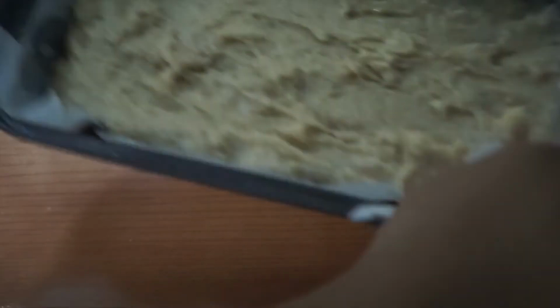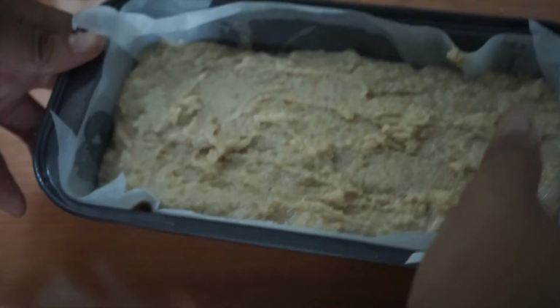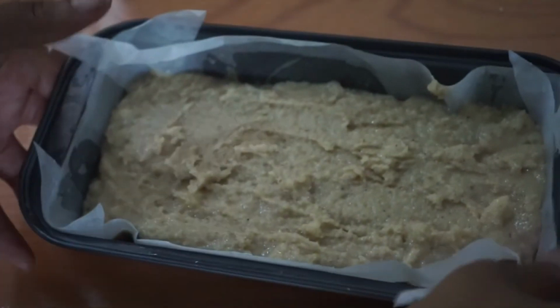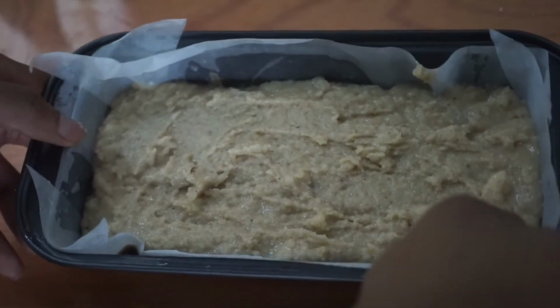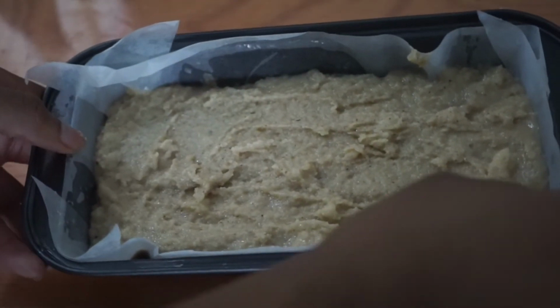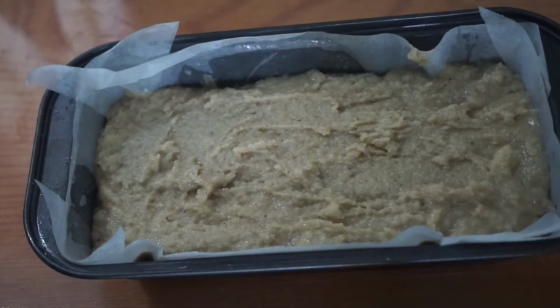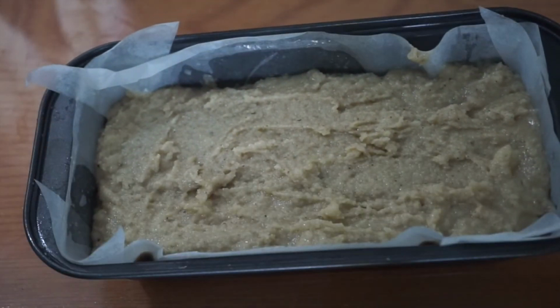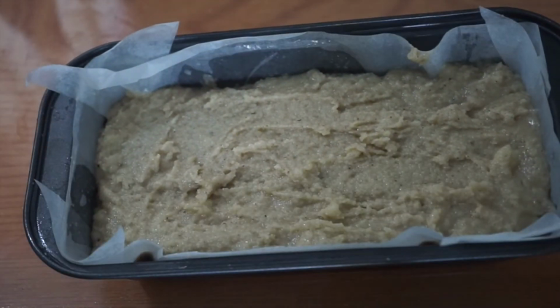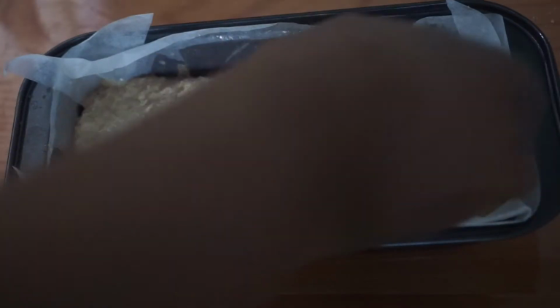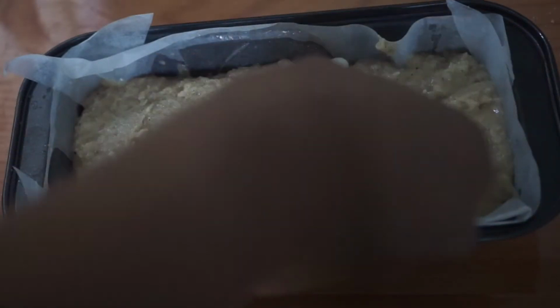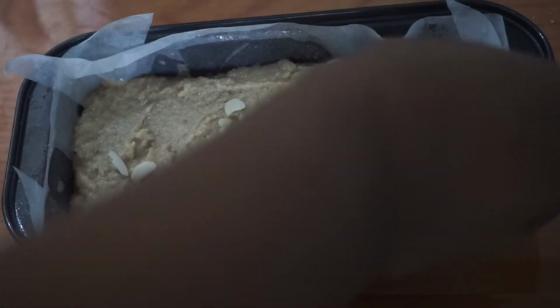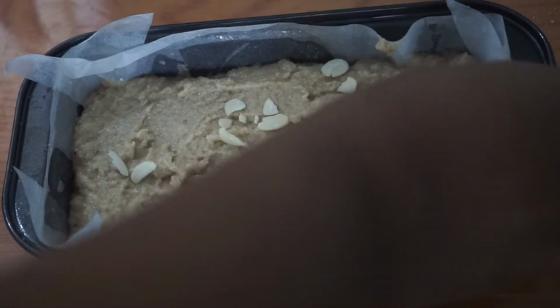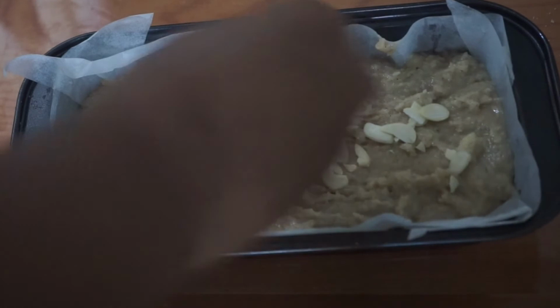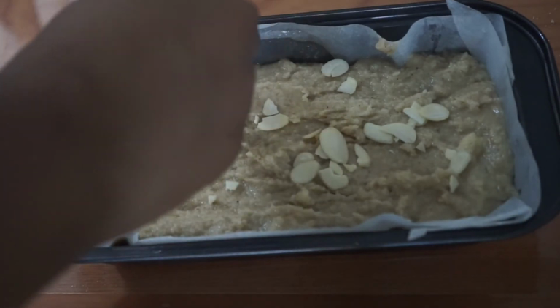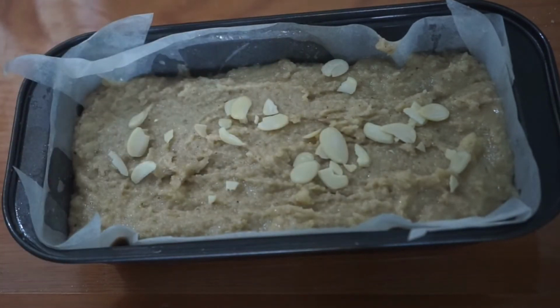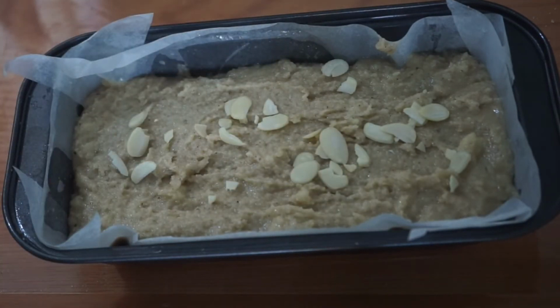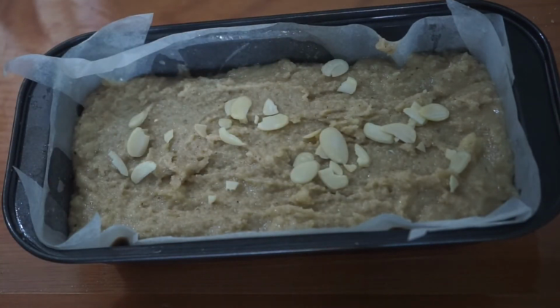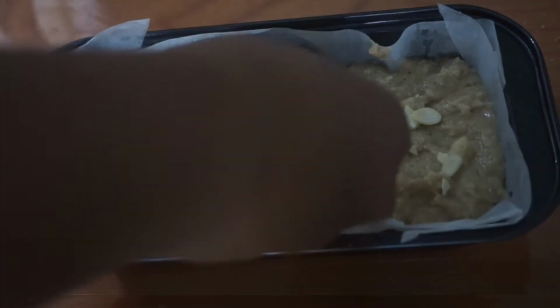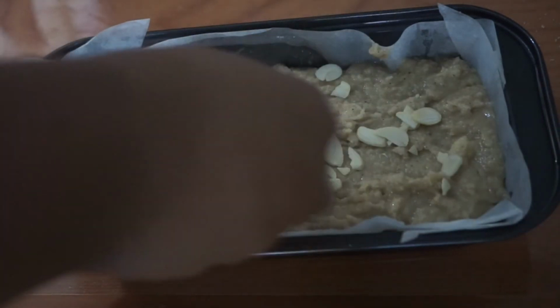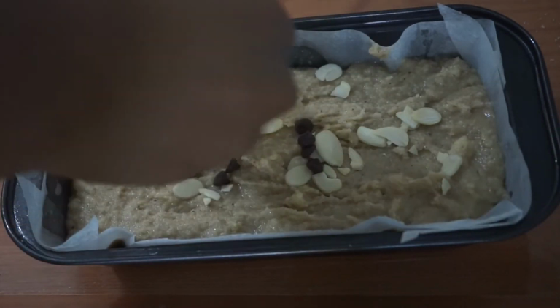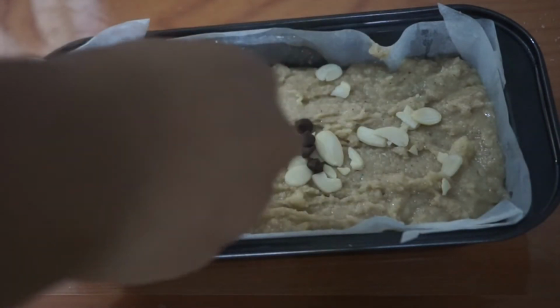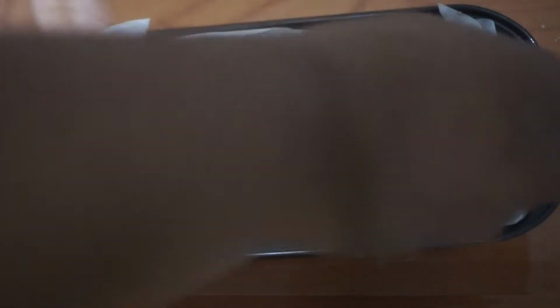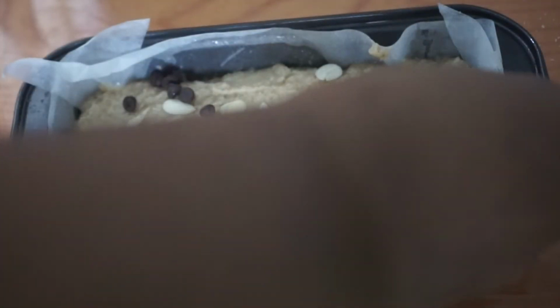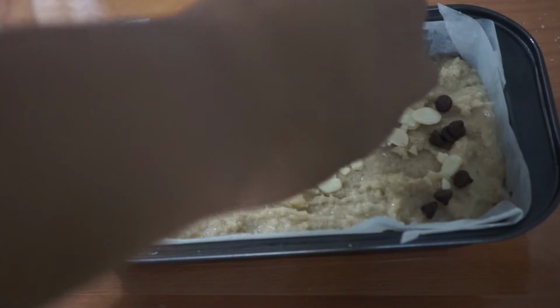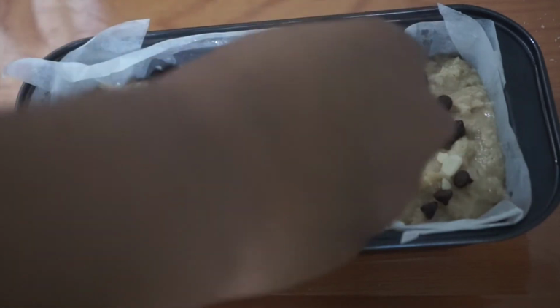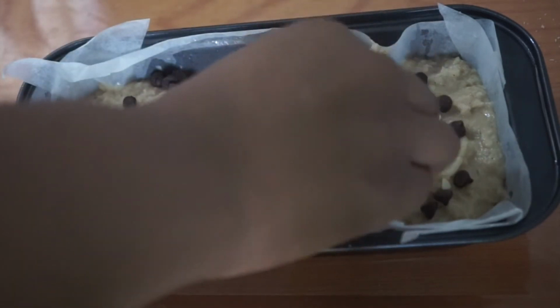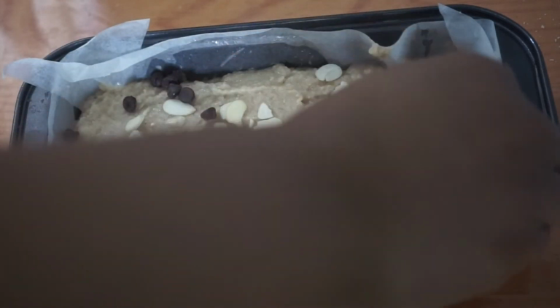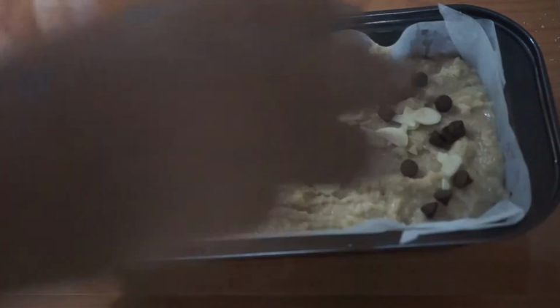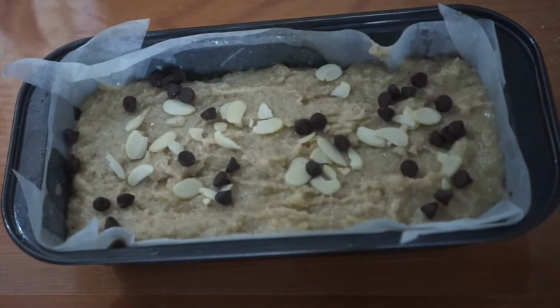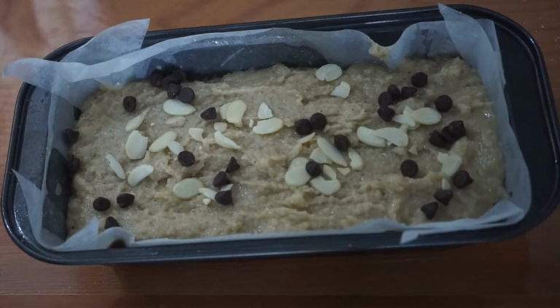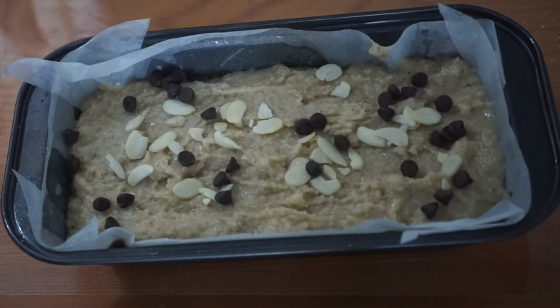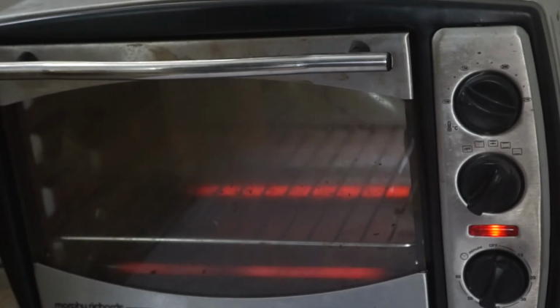Then we're going to go ahead and top it — pretty much customize your toppings. I'm just using shaved almonds and dark chocolate chips. The dark chocolate chips go so well with banana. And then we're going to bake it at 120 degrees Celsius.